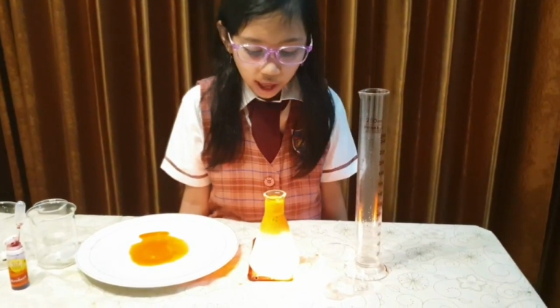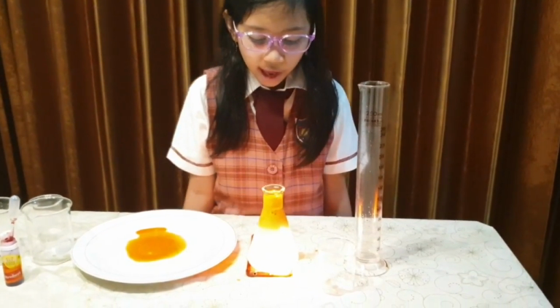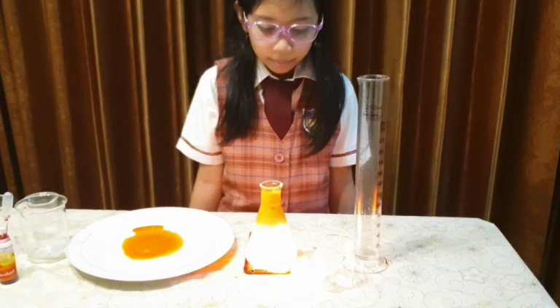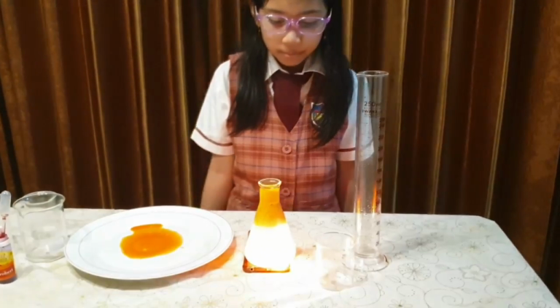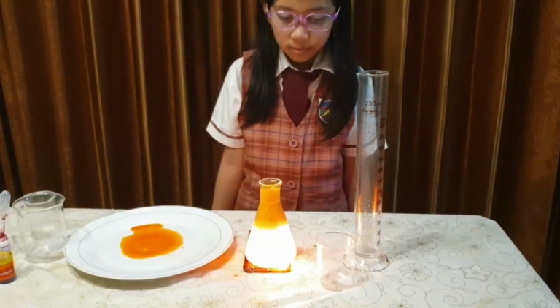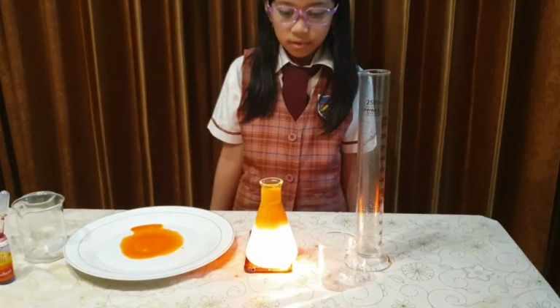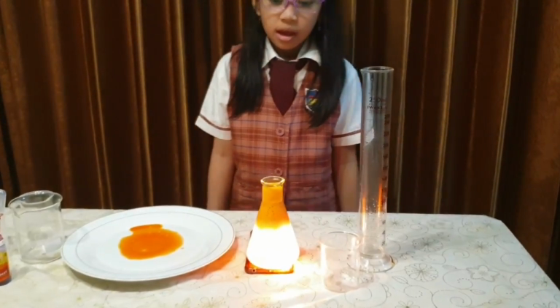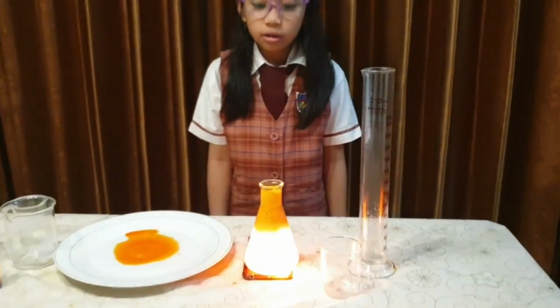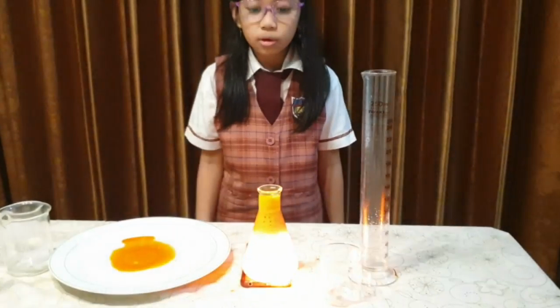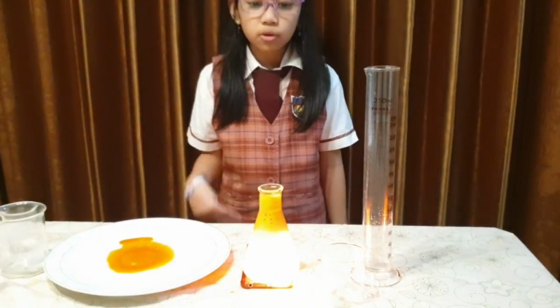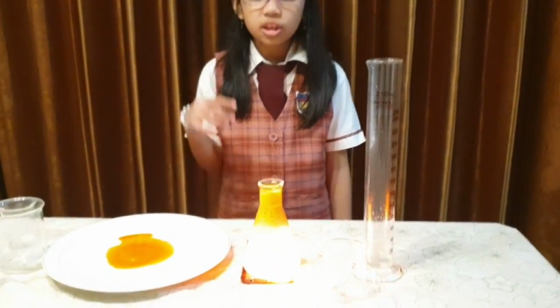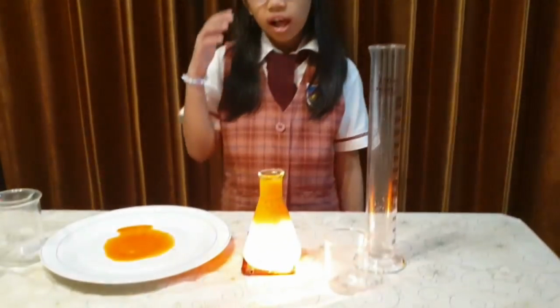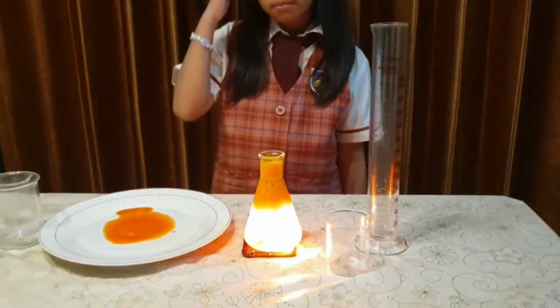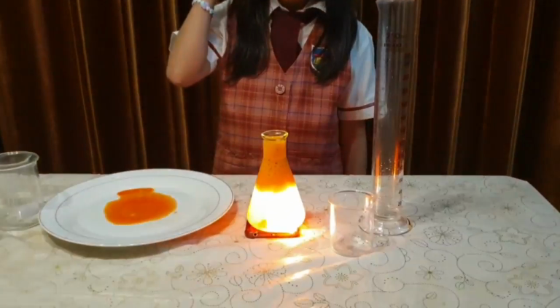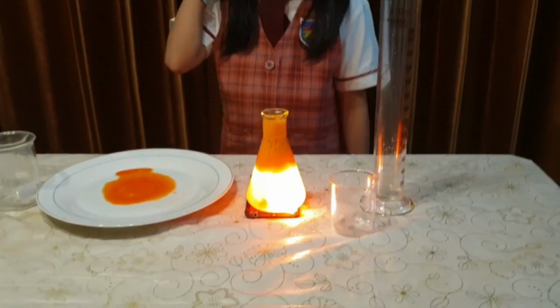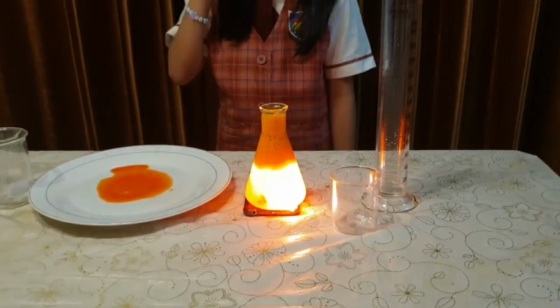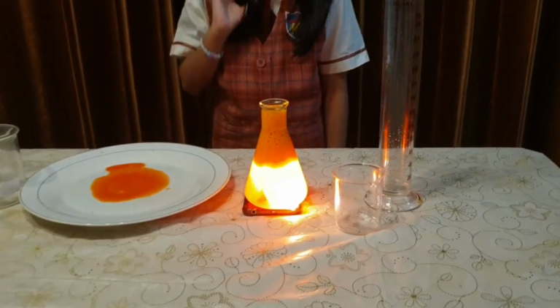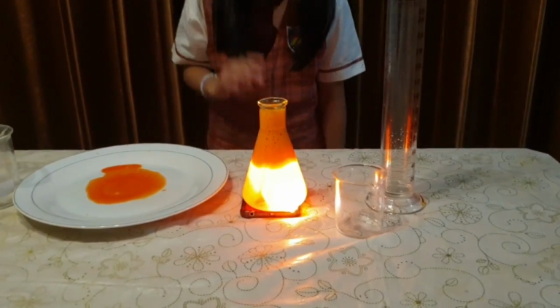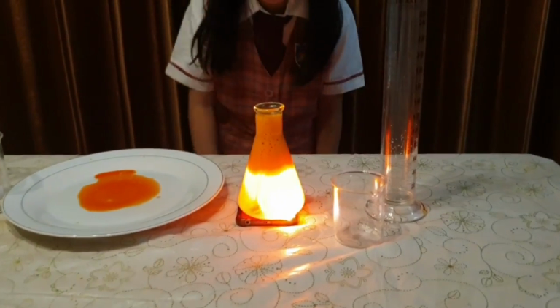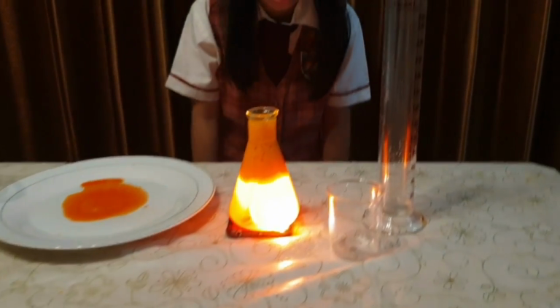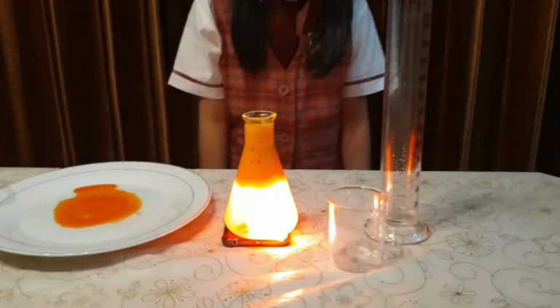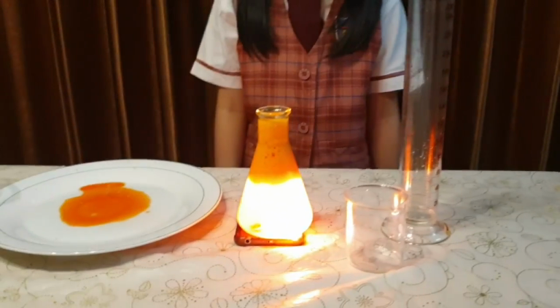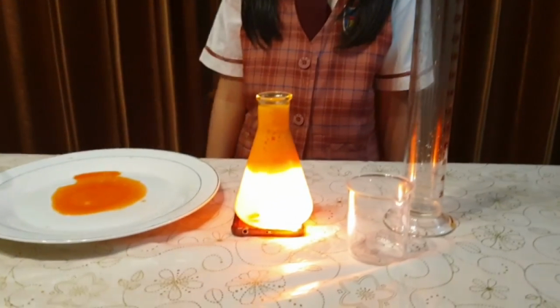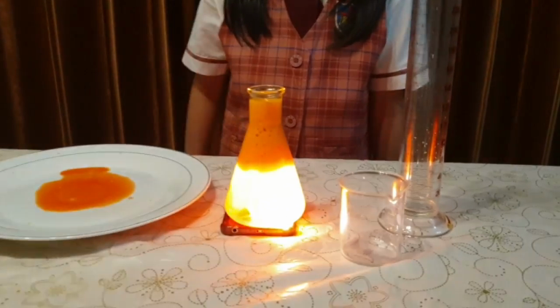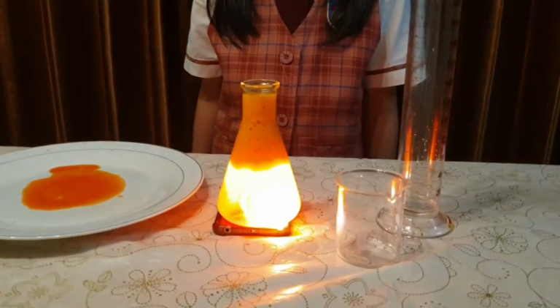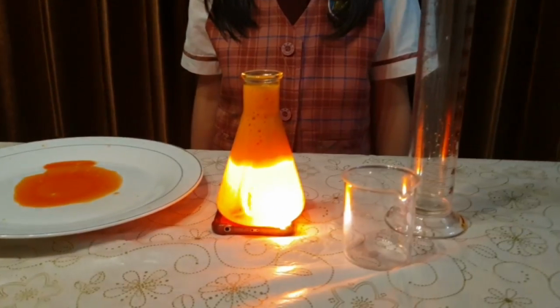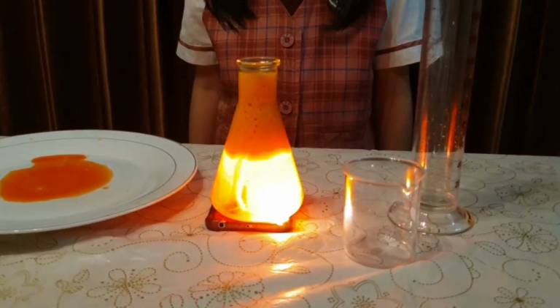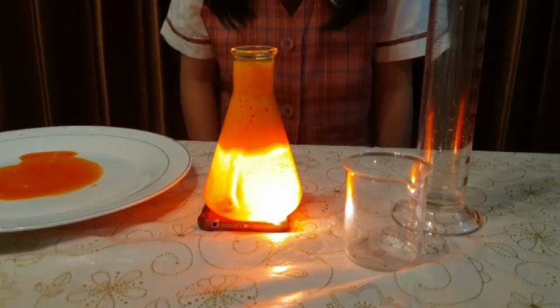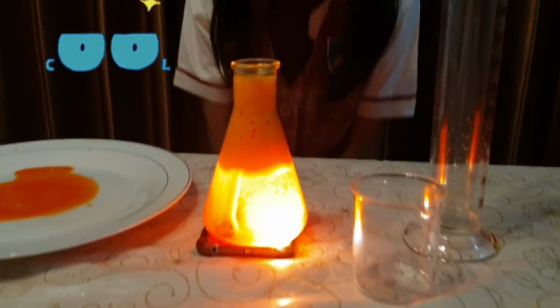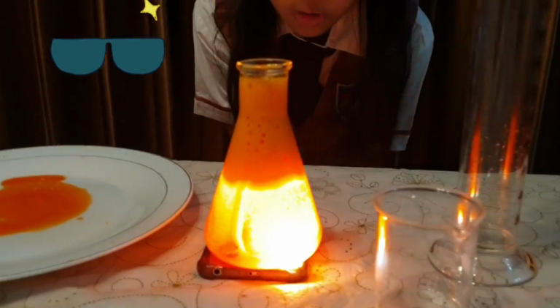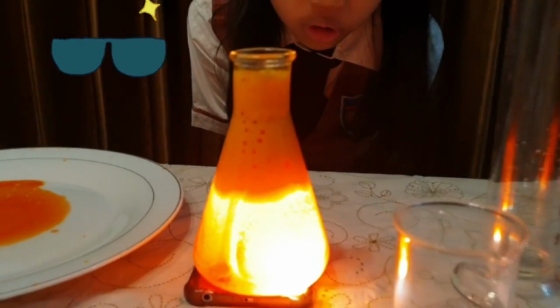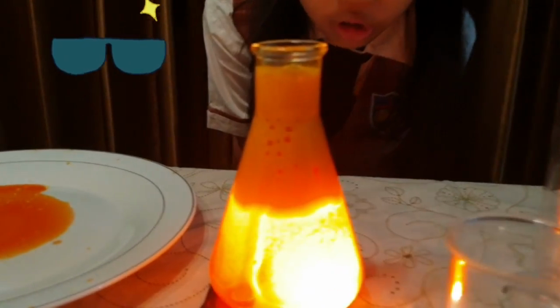Now we switch off the lamp and we put the lava lamp above the flashlight. It's so cool!